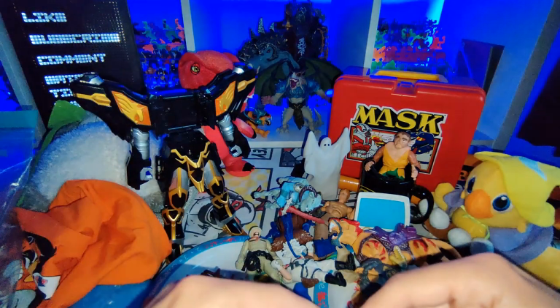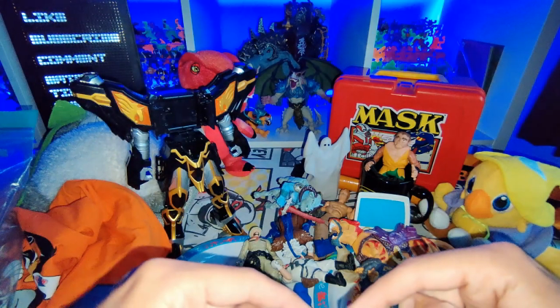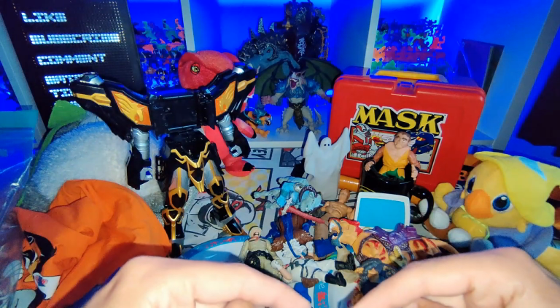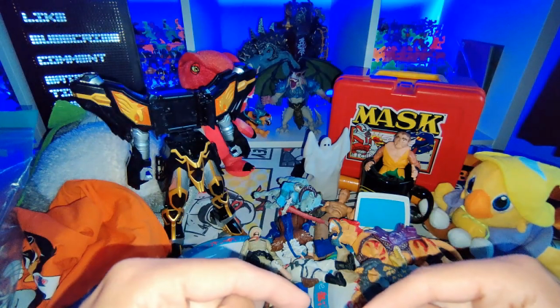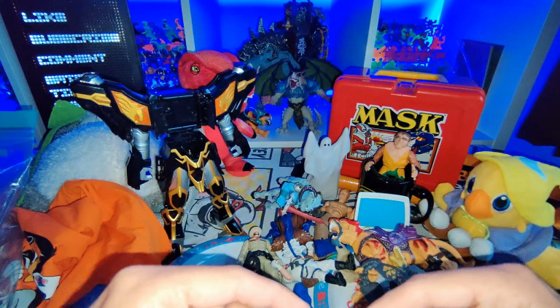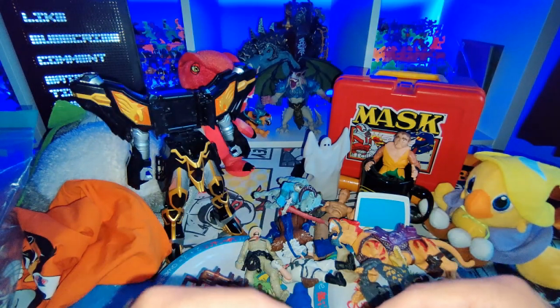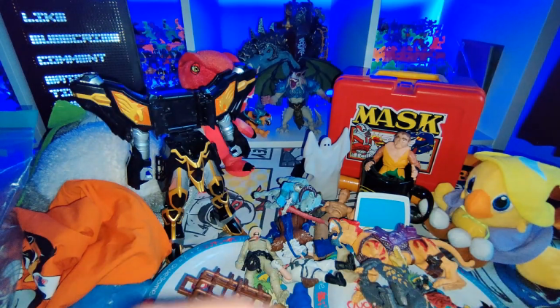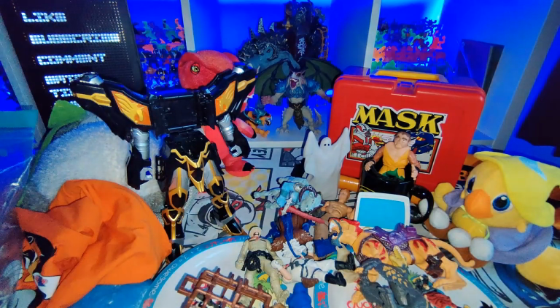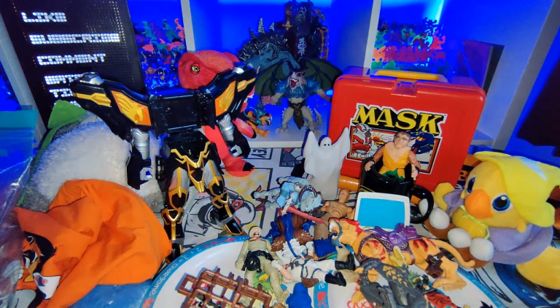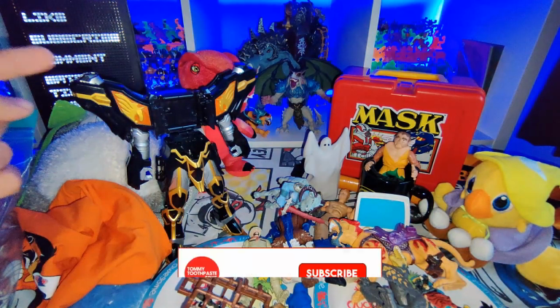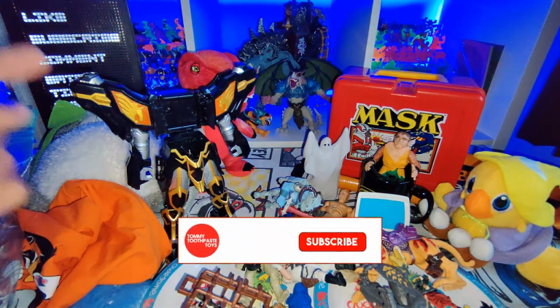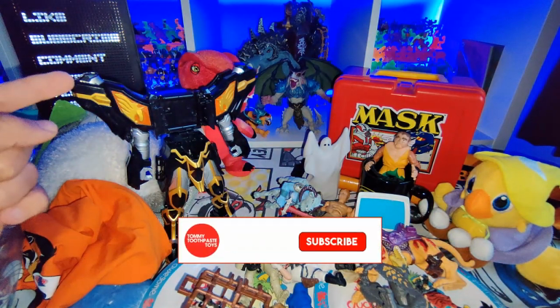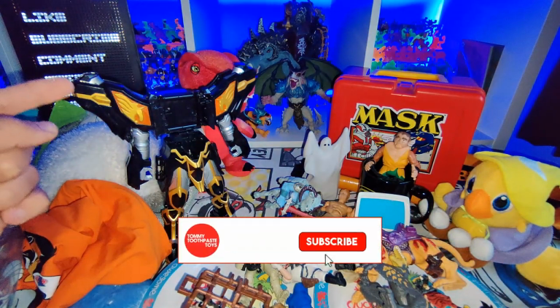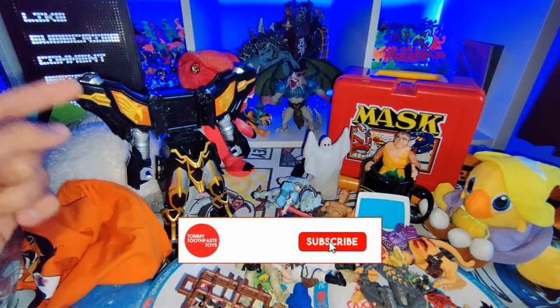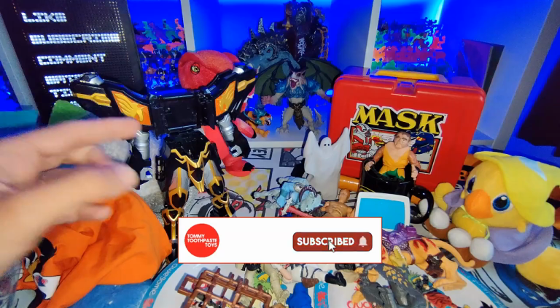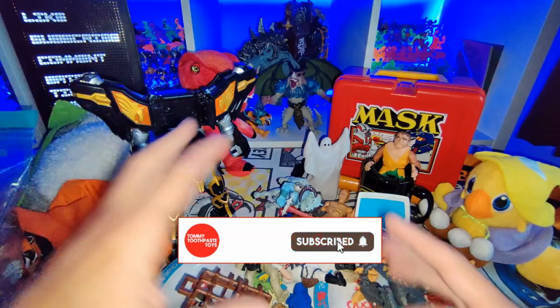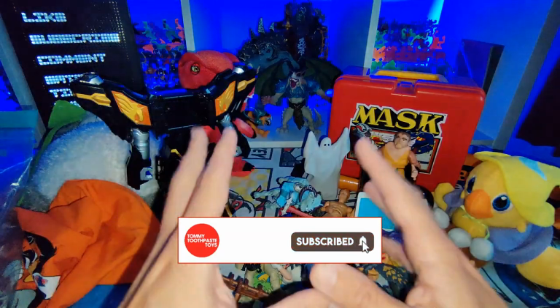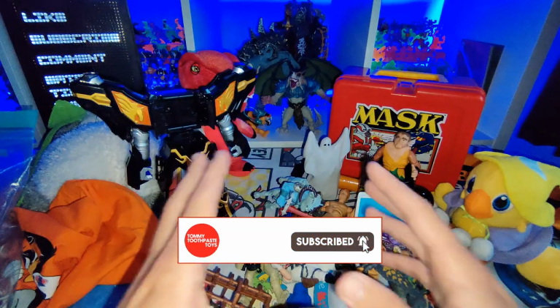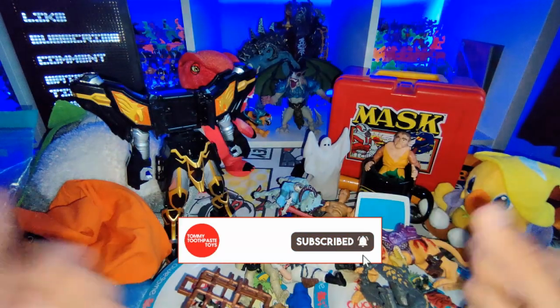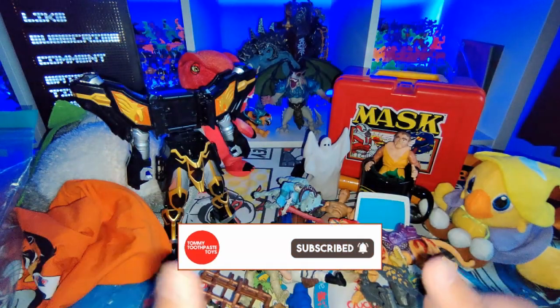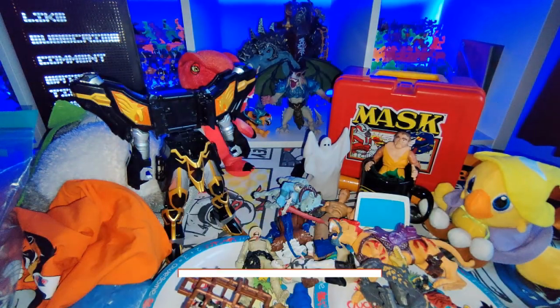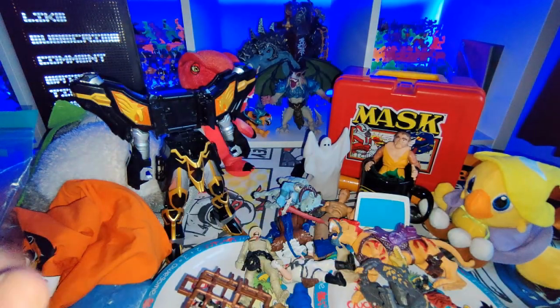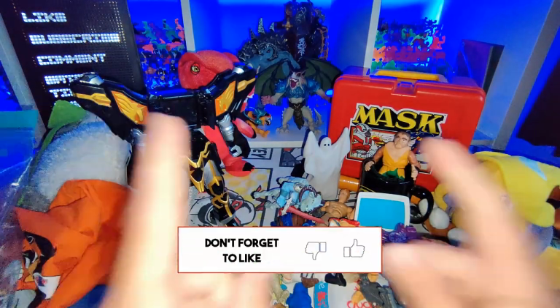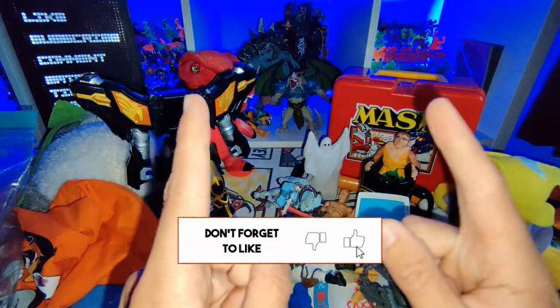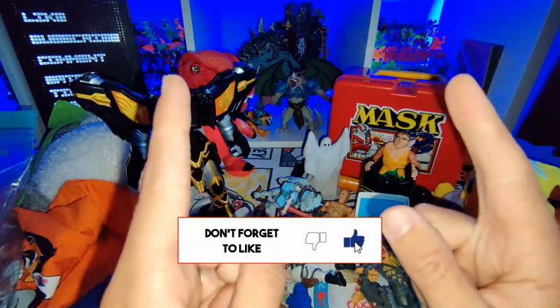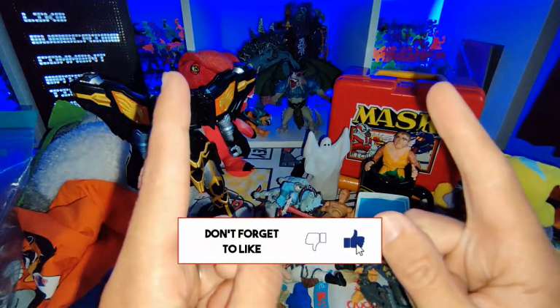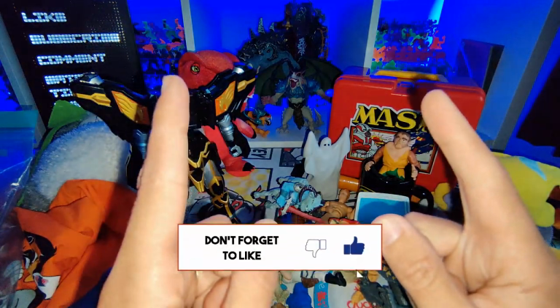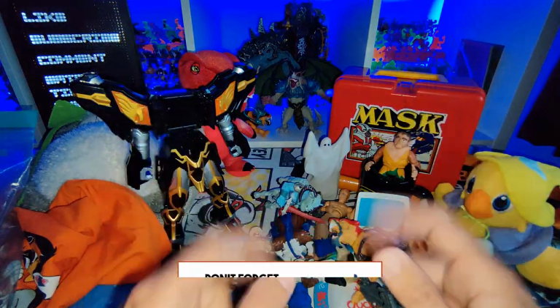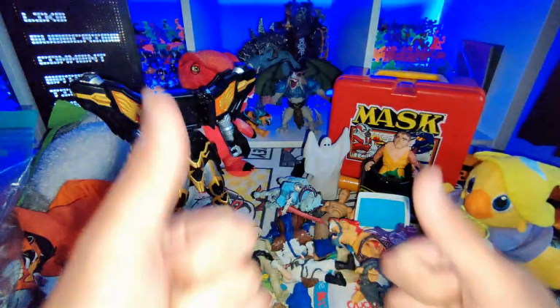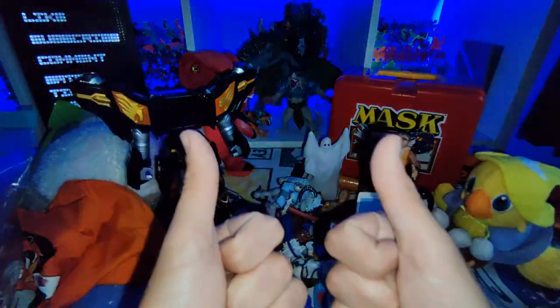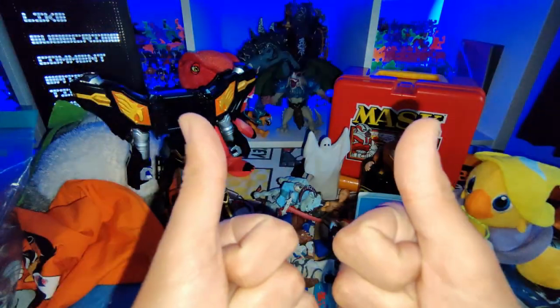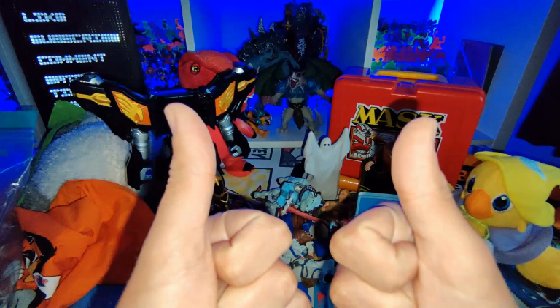Thank you very much for watching — that is everything! Check out all my social media down below, please like, subscribe, and leave a comment. Thank you very much for watching till the end. Check out one of these two videos and I'll see you next week.